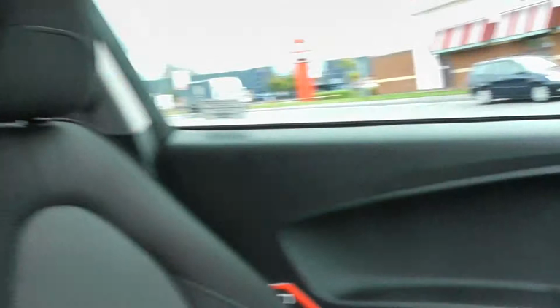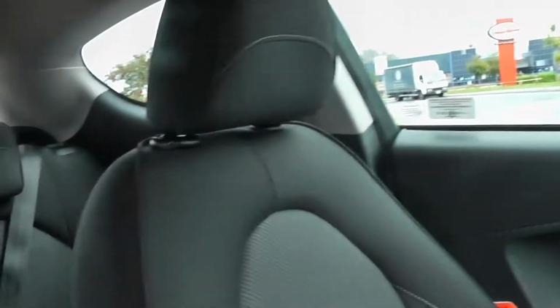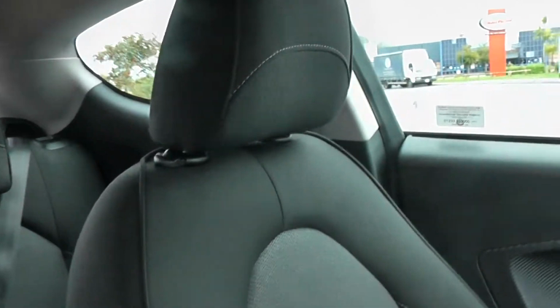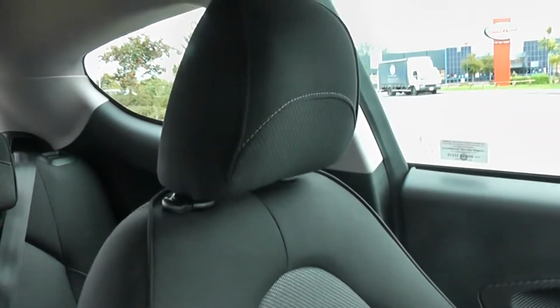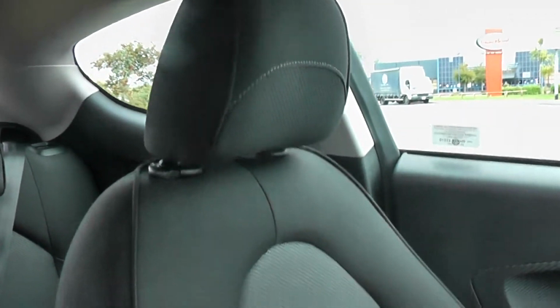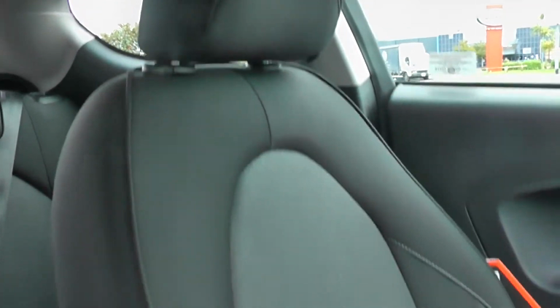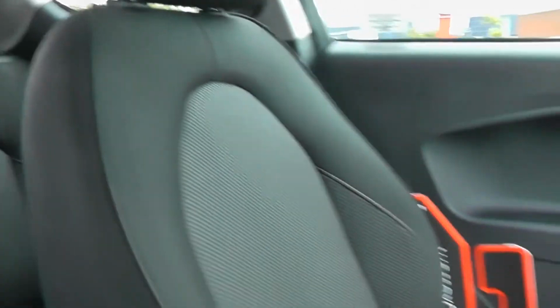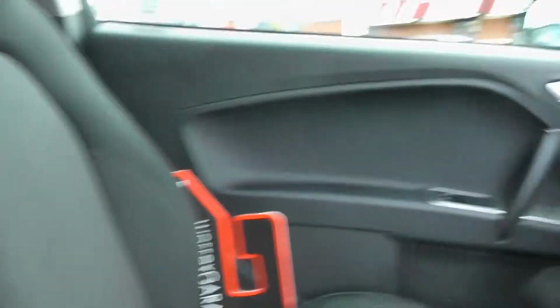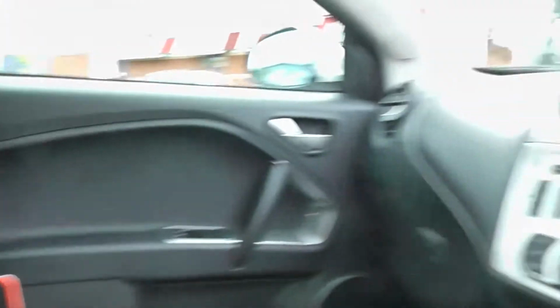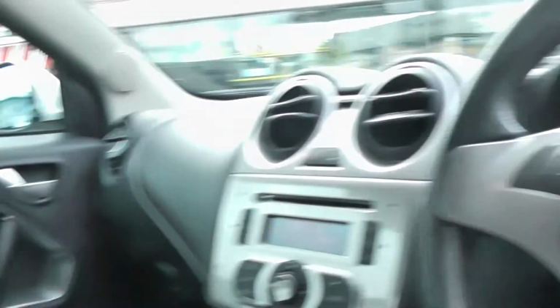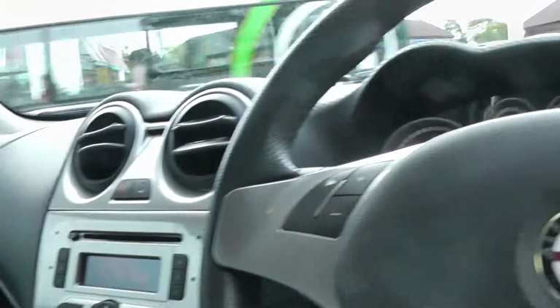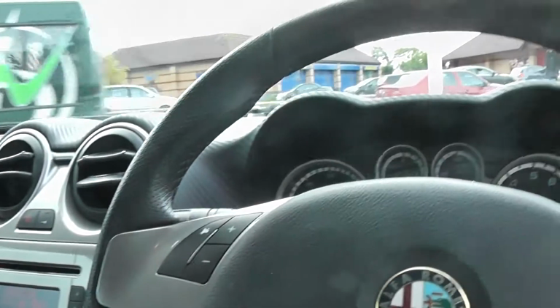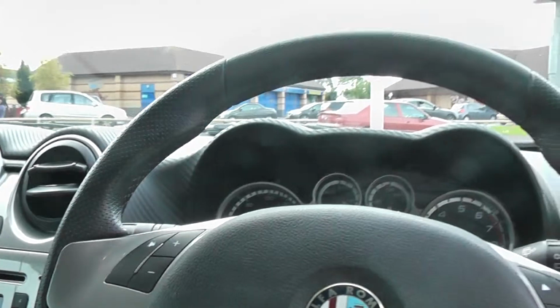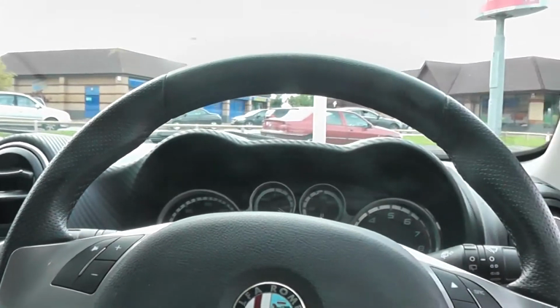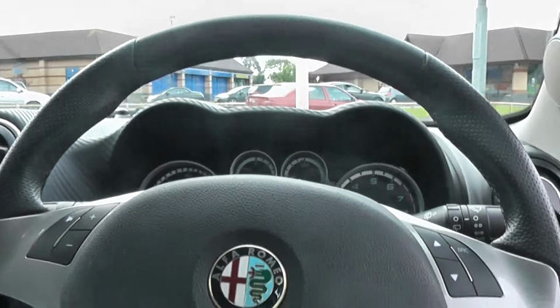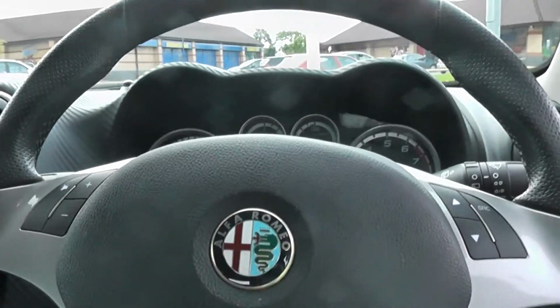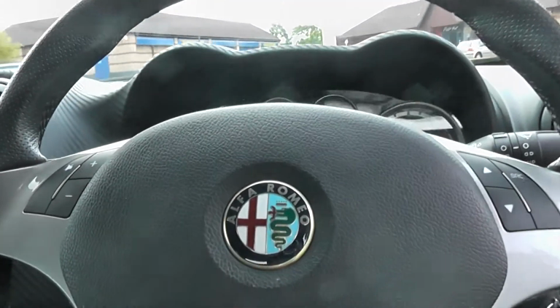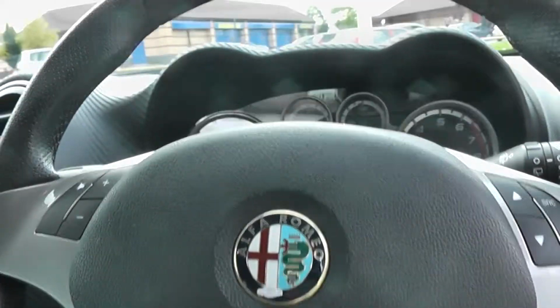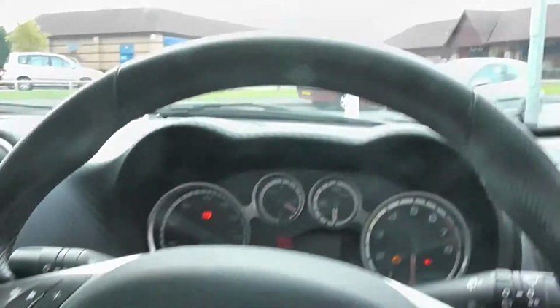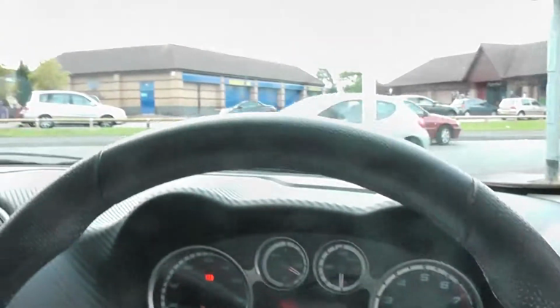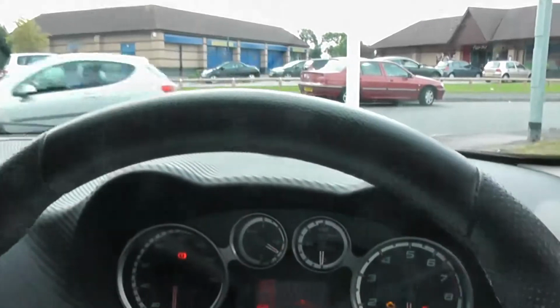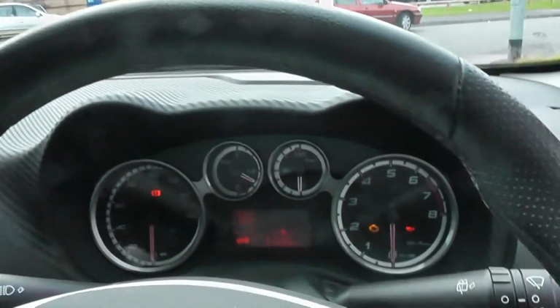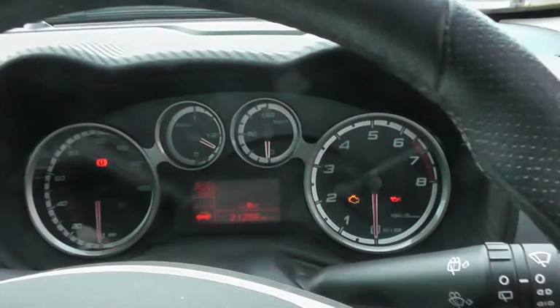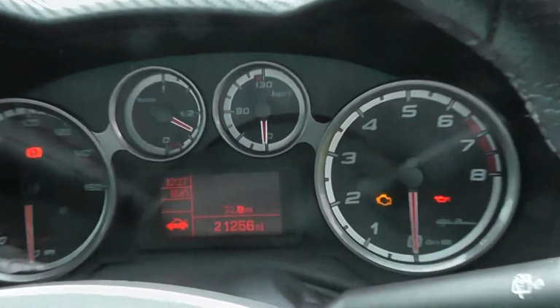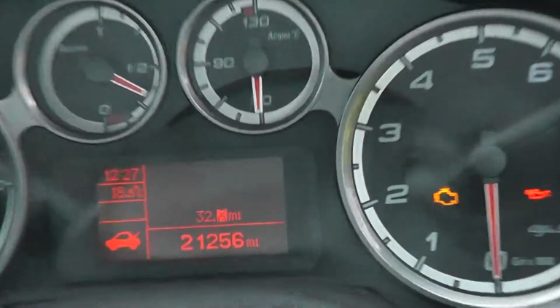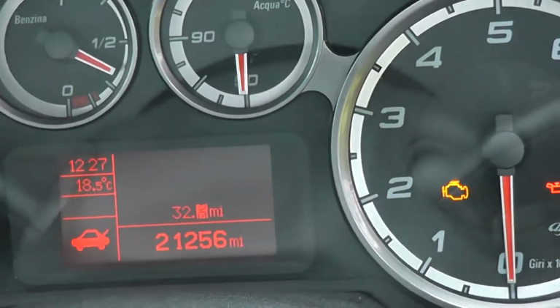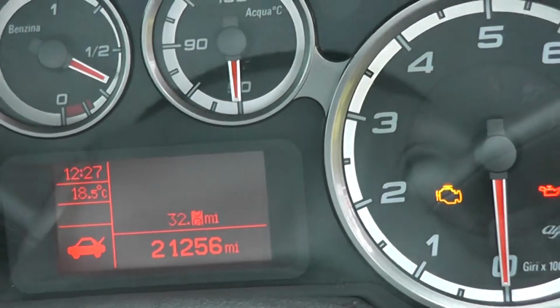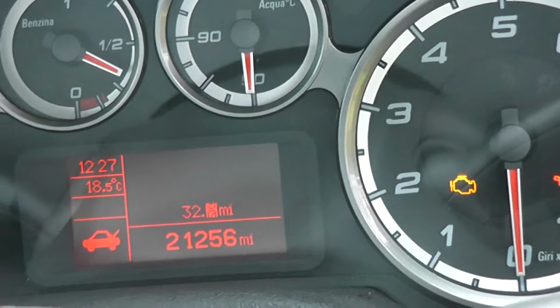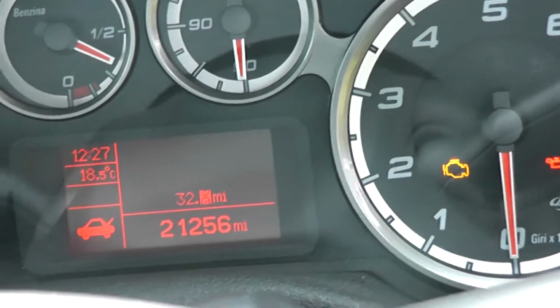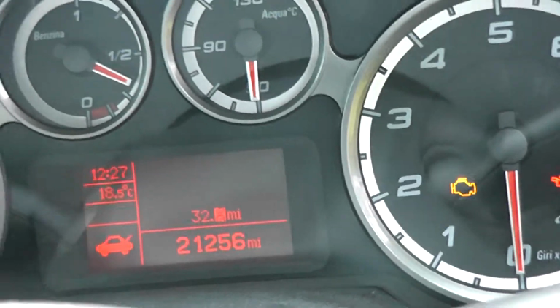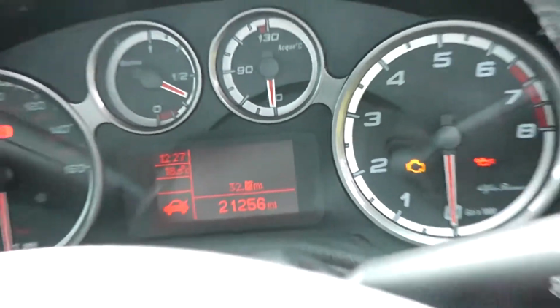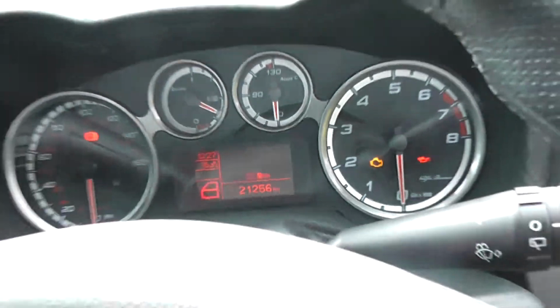It comes with black cloth seats and also has audio controls on the steering wheel. The mileage on this car is 21,256 miles.